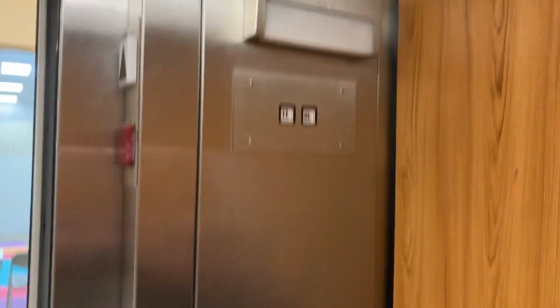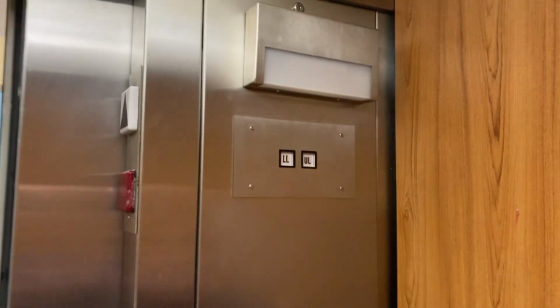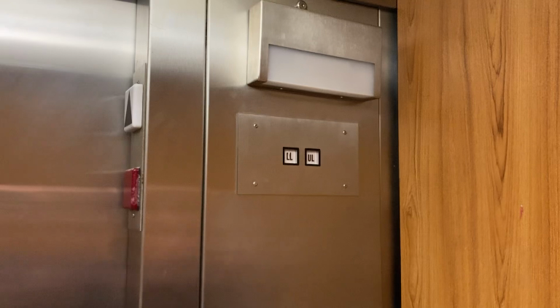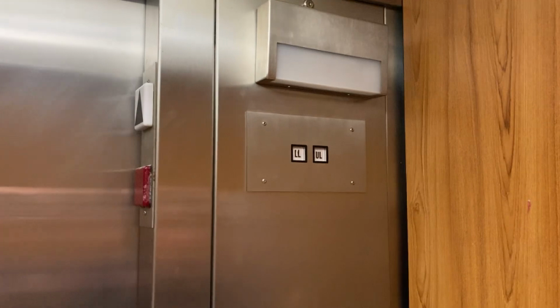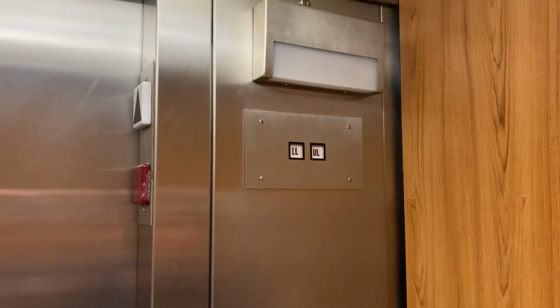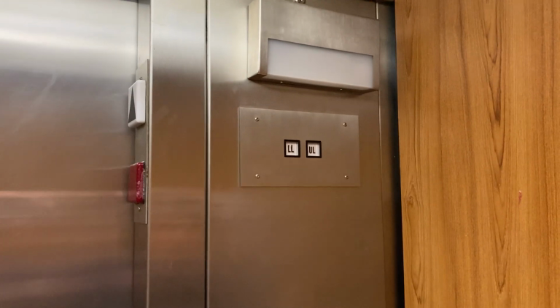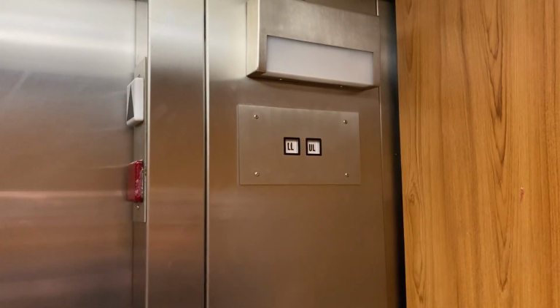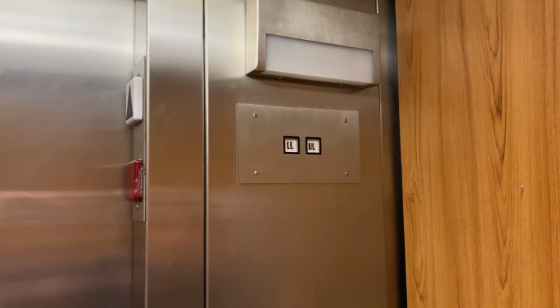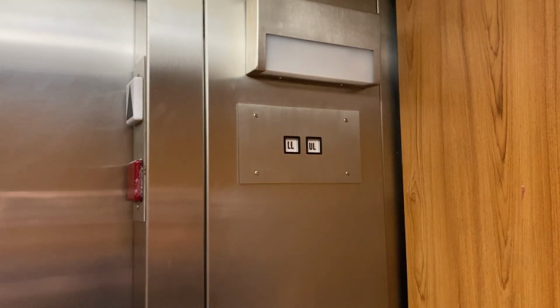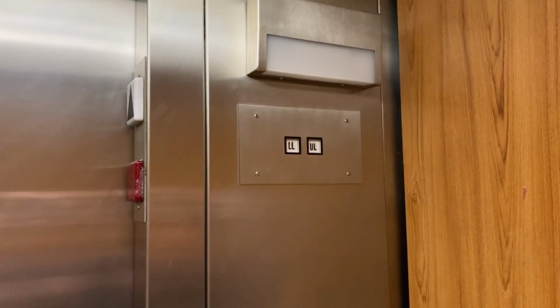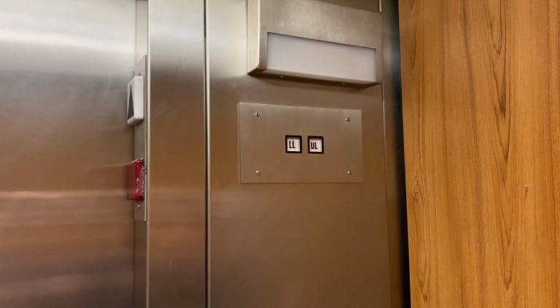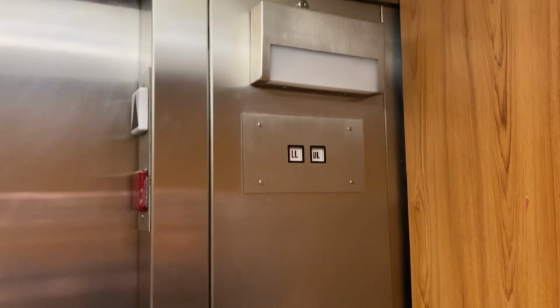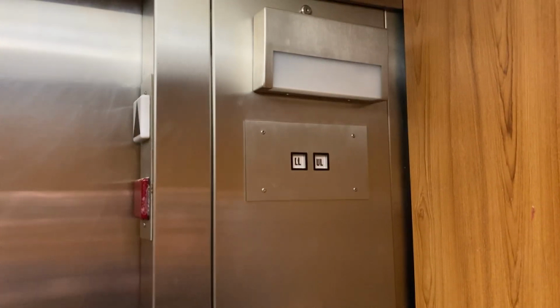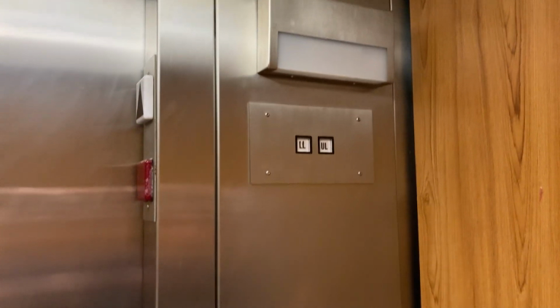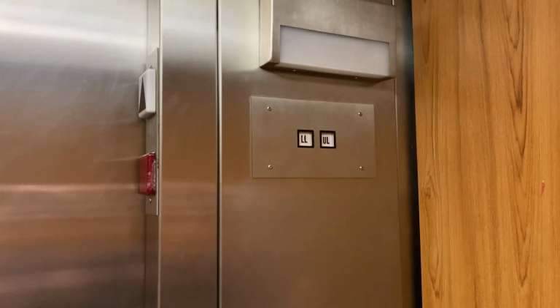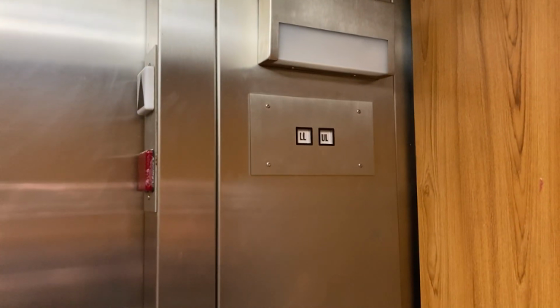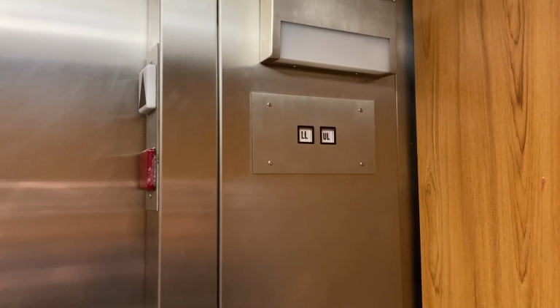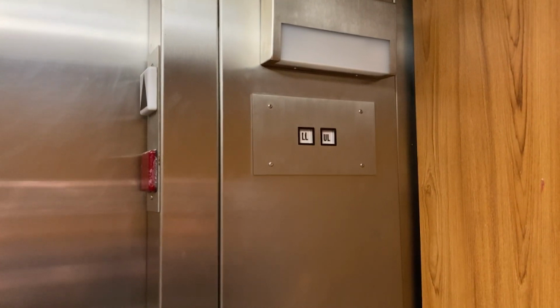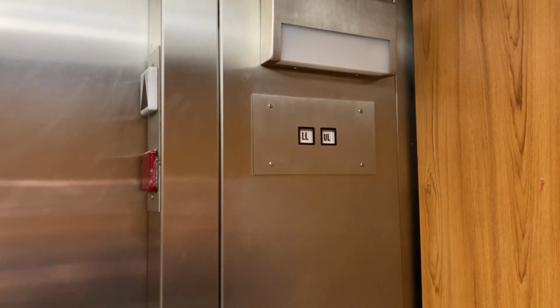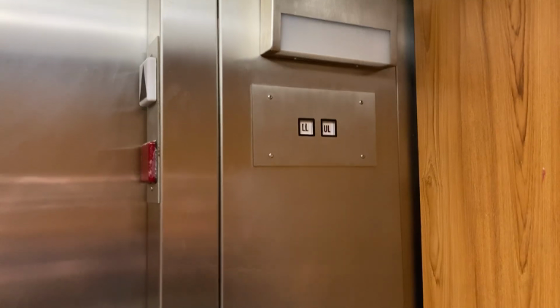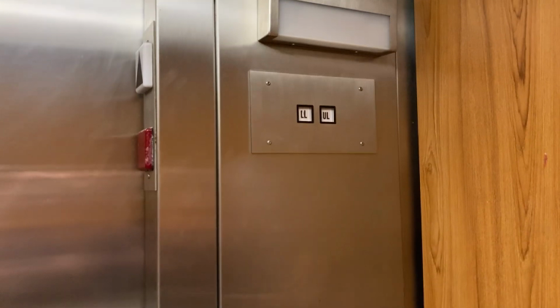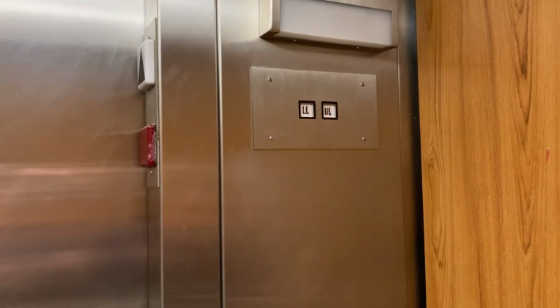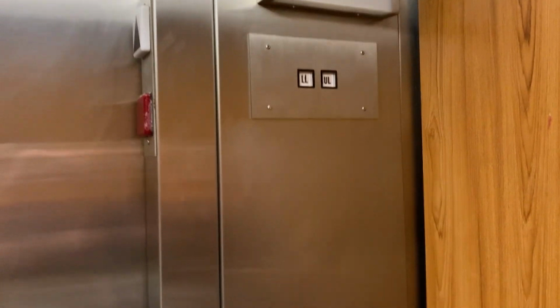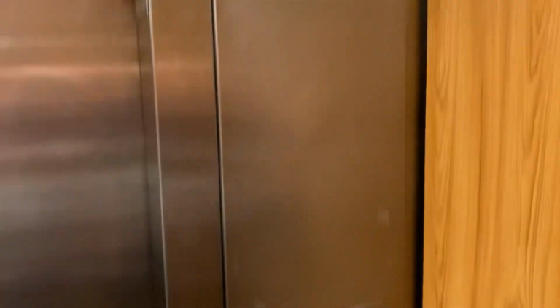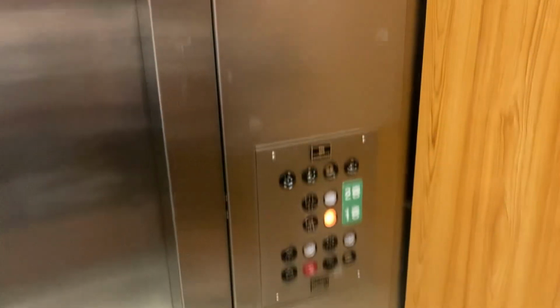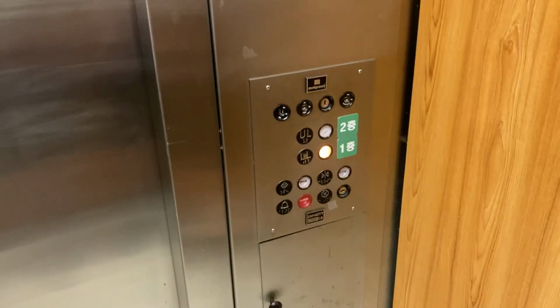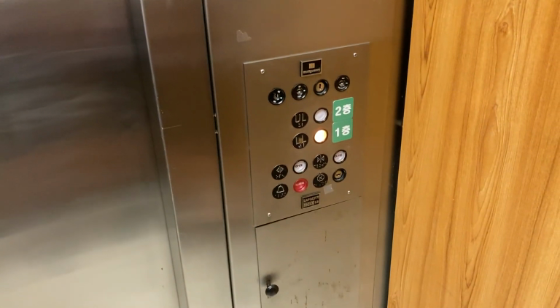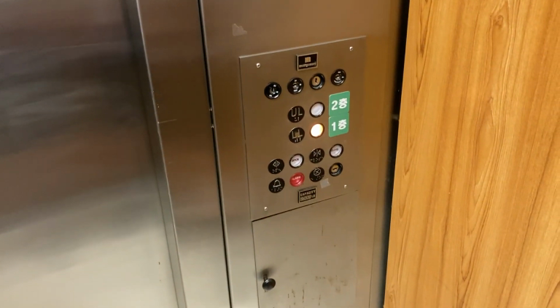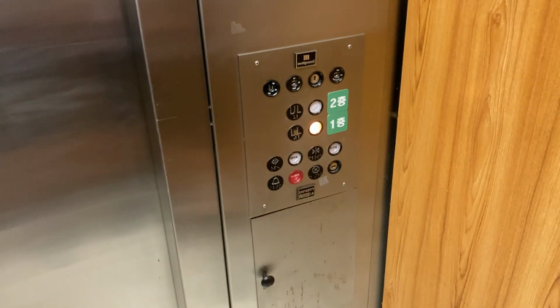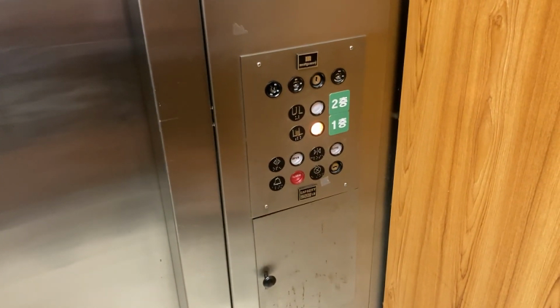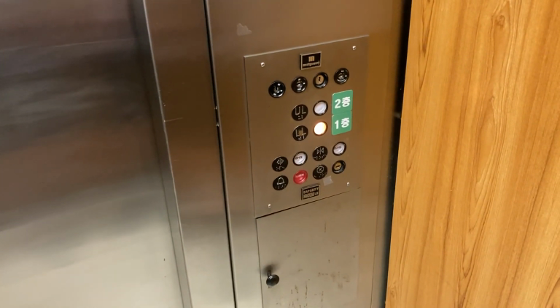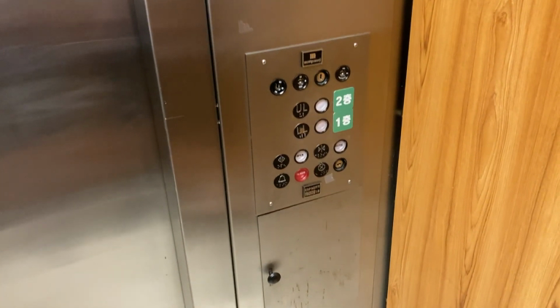Movie theater is next door — I think you have to go around outside. If you're wondering, we're elevator enthusiasts; it's a hobby.